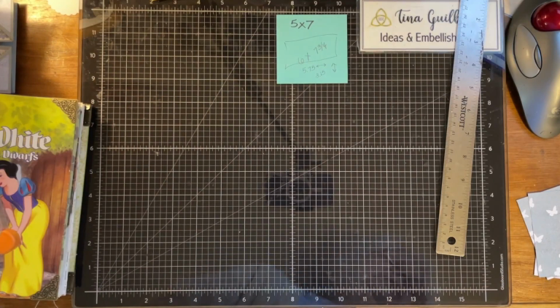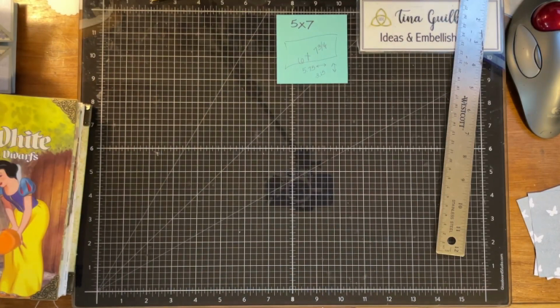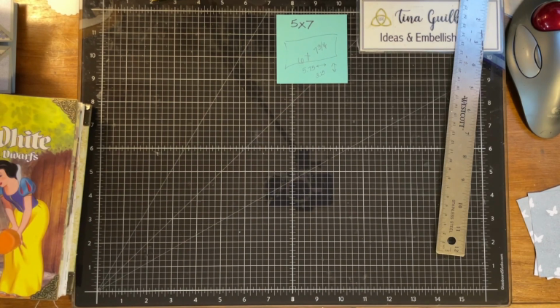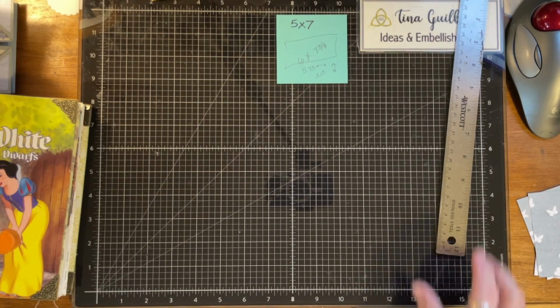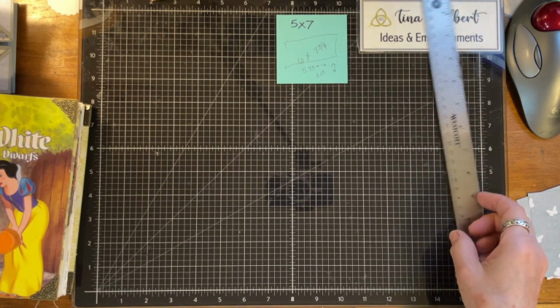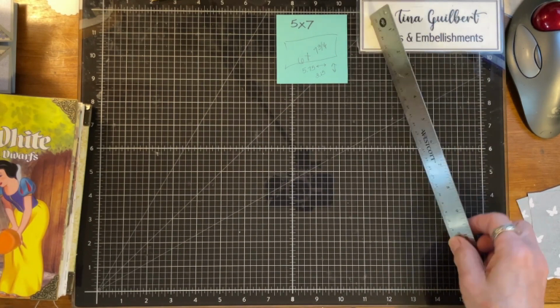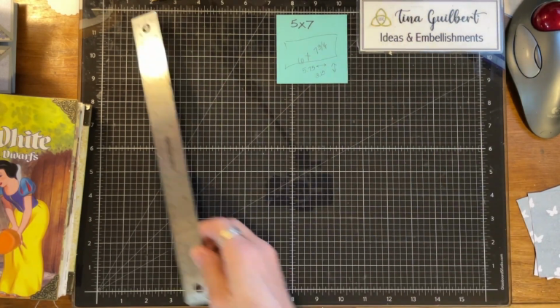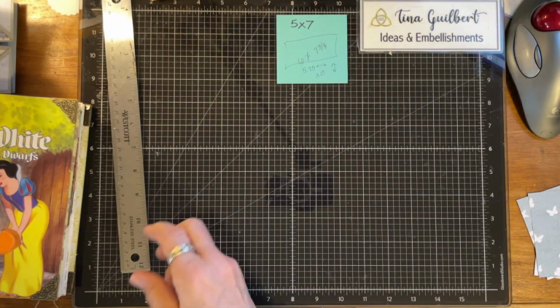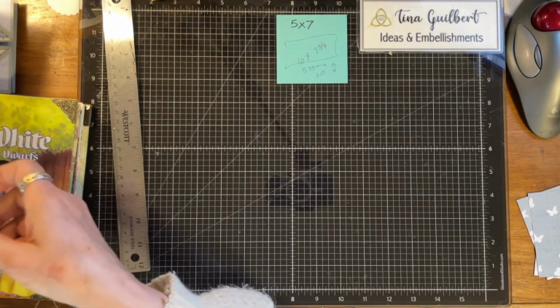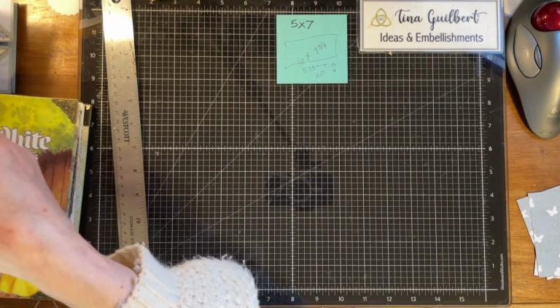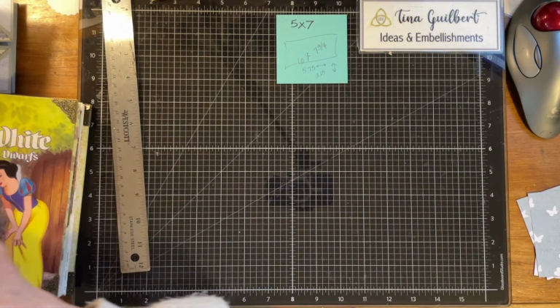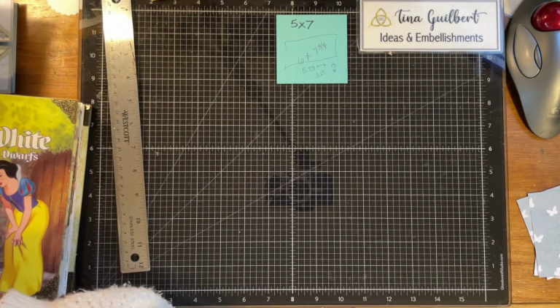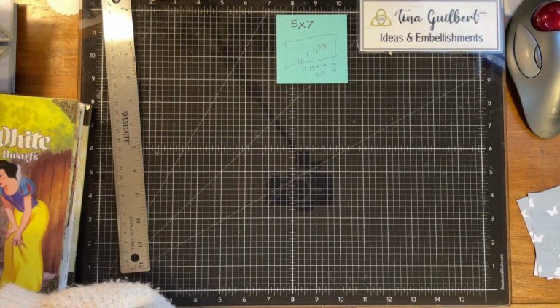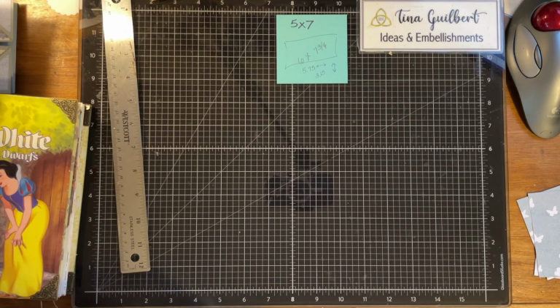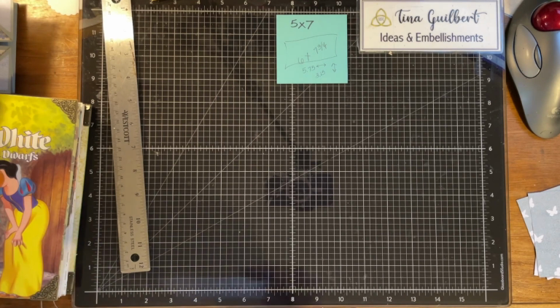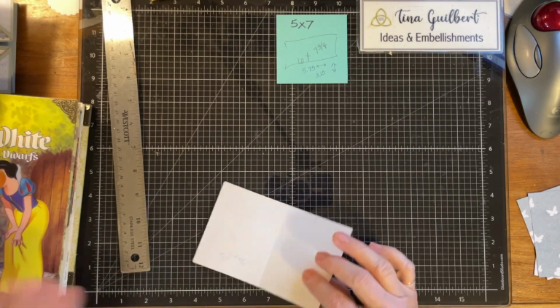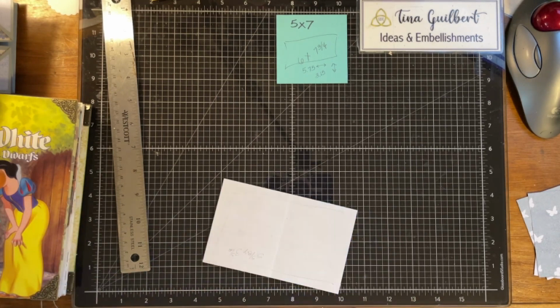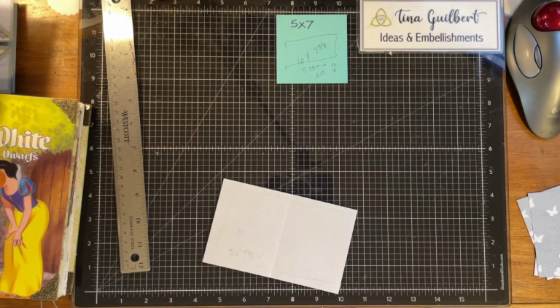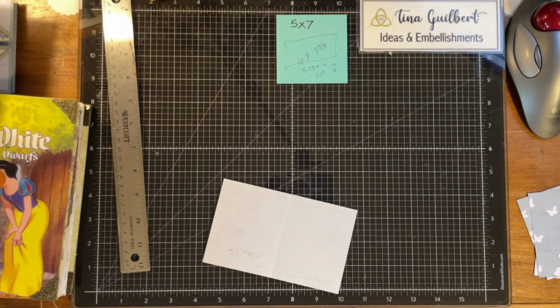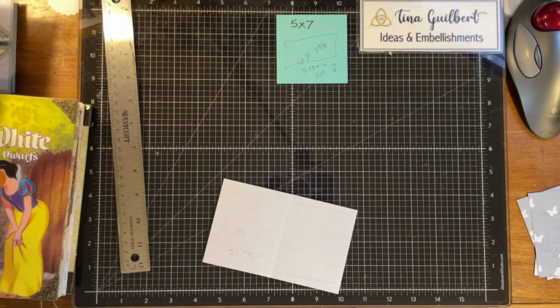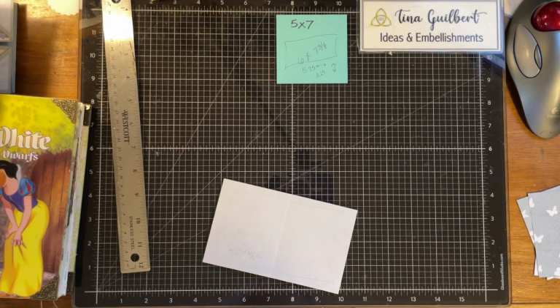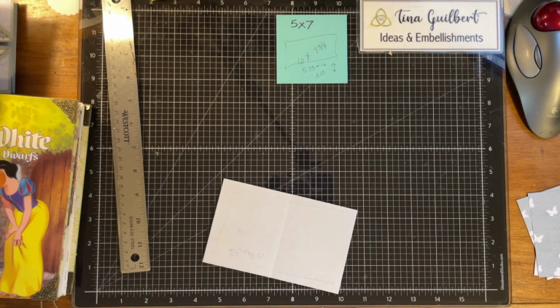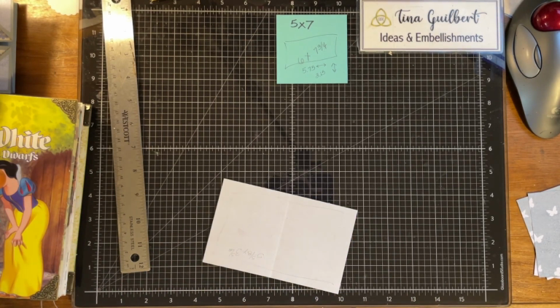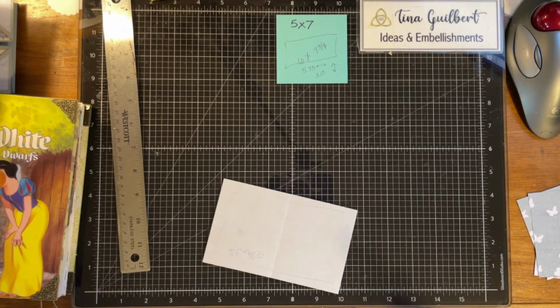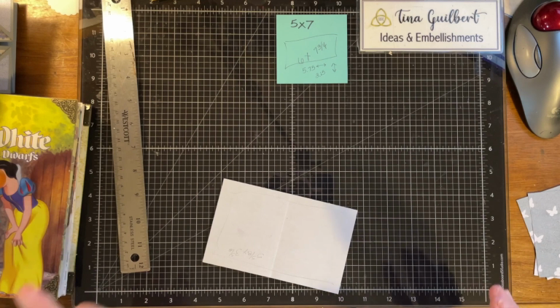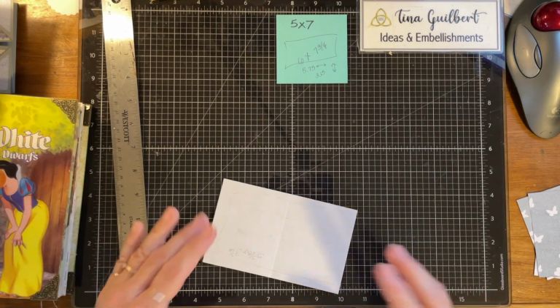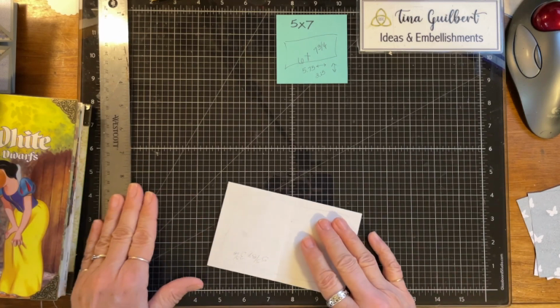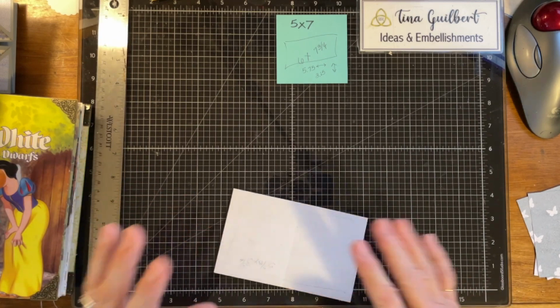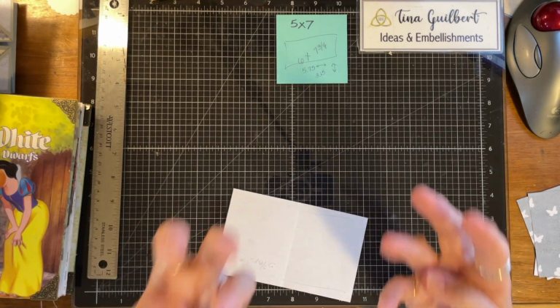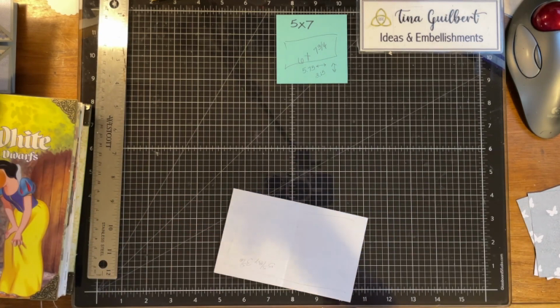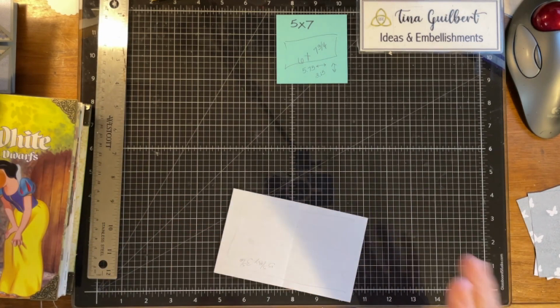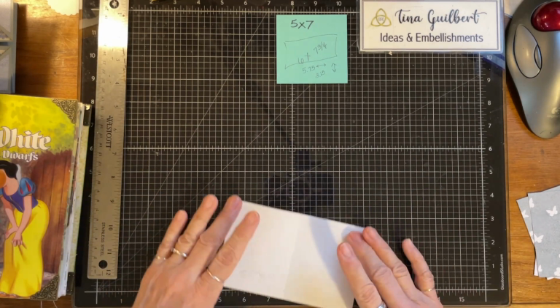Hello, it's me, Tina from Ideas and Embellishment. In keeping with the decorating of this journal, I wanted to make some flippets — flips — for the four pockets.